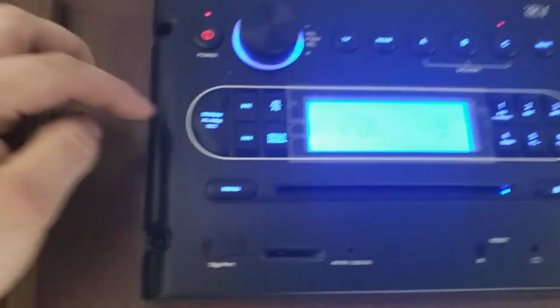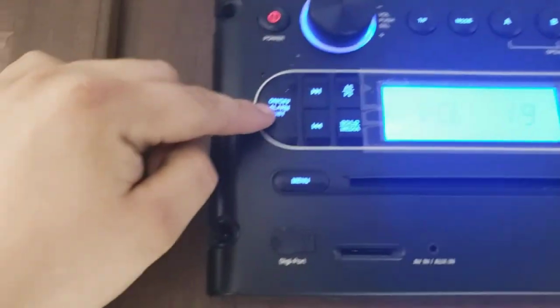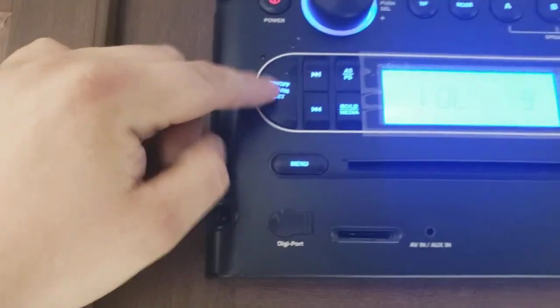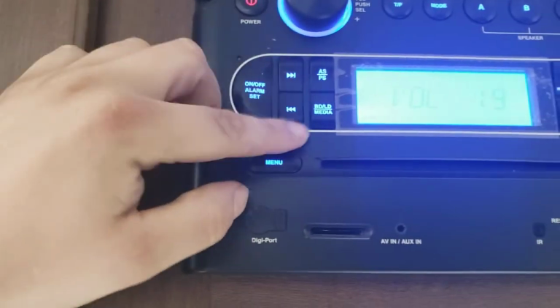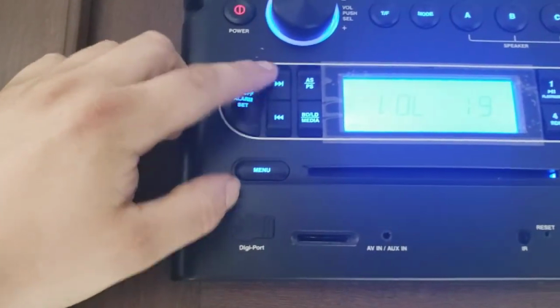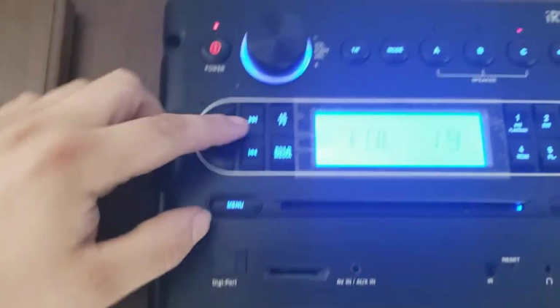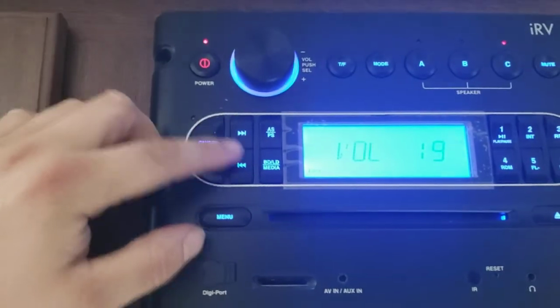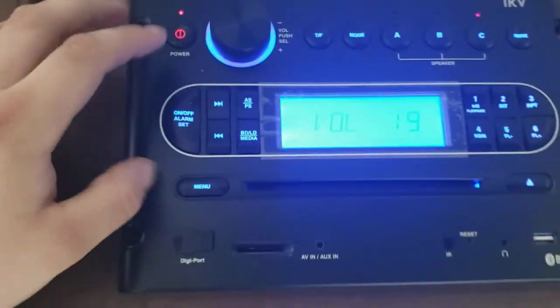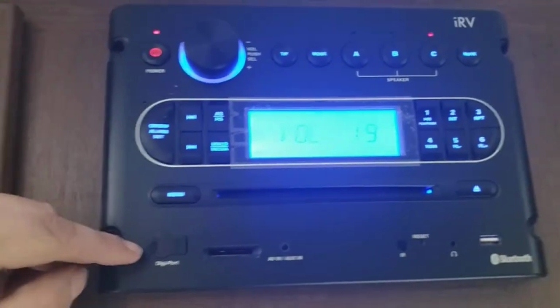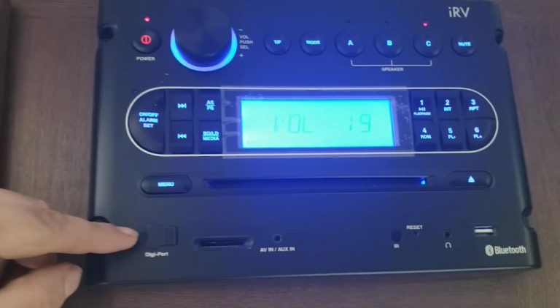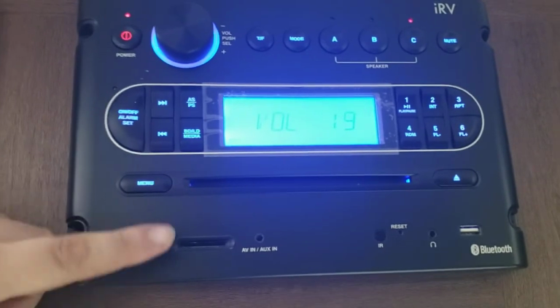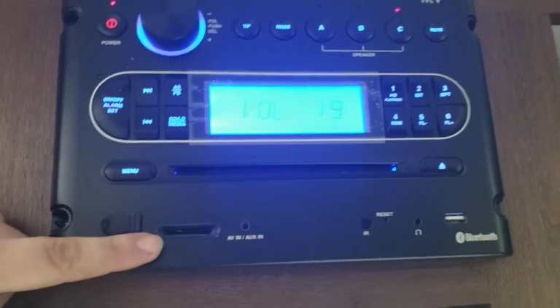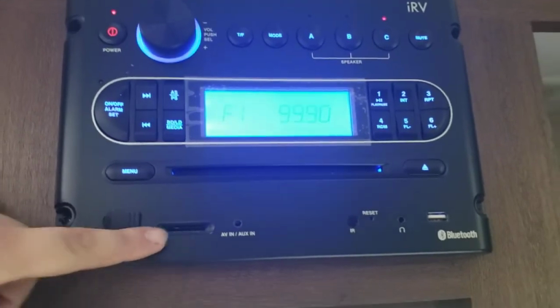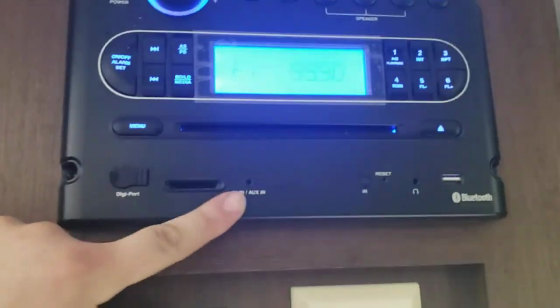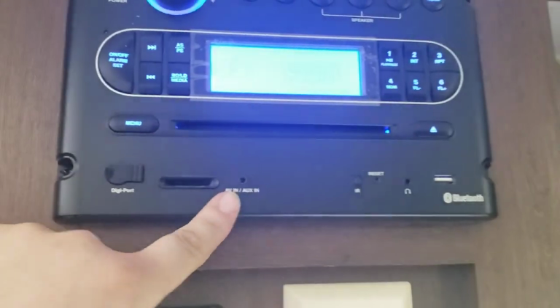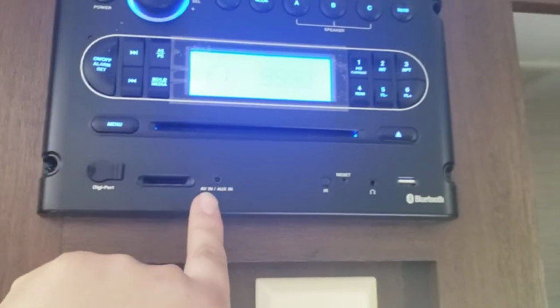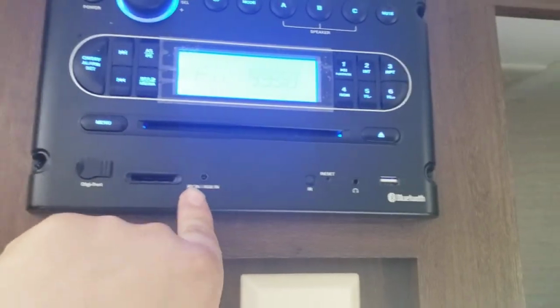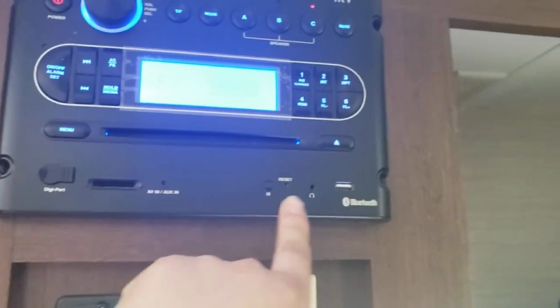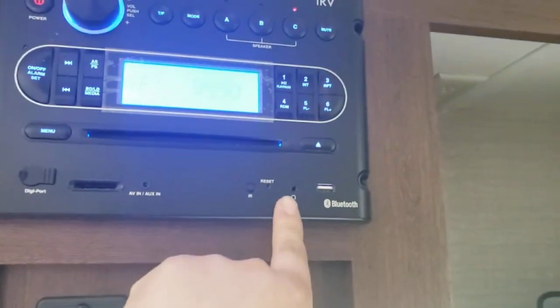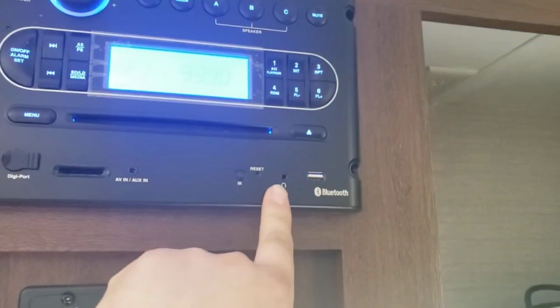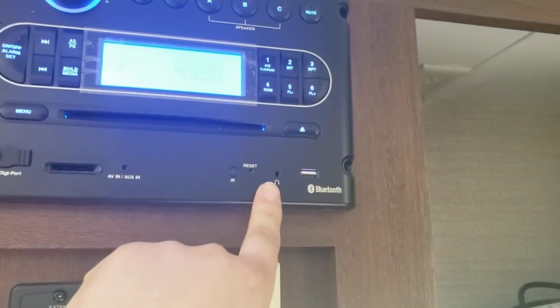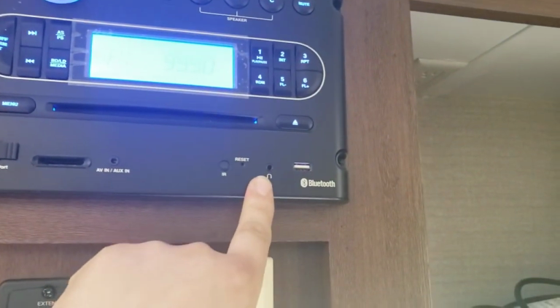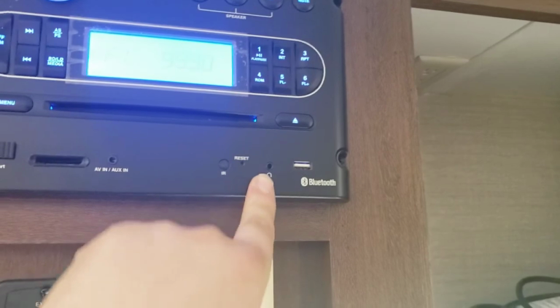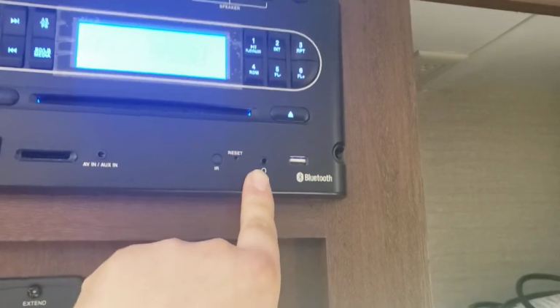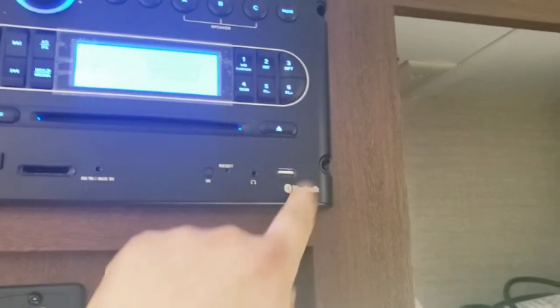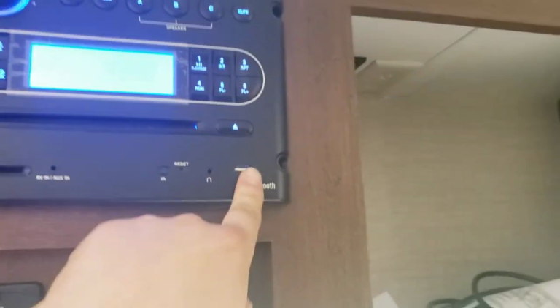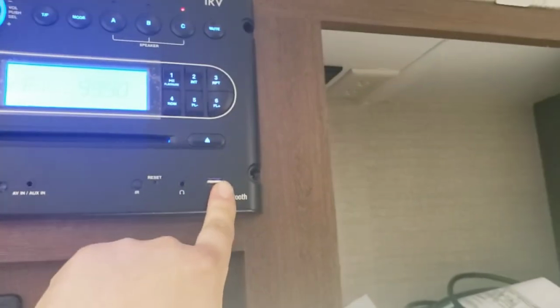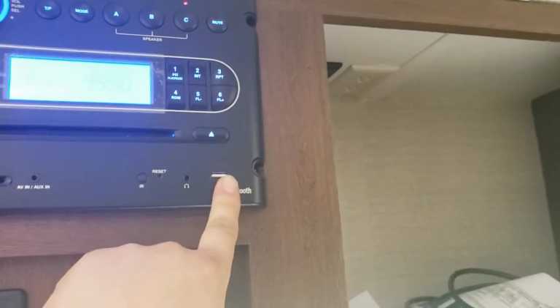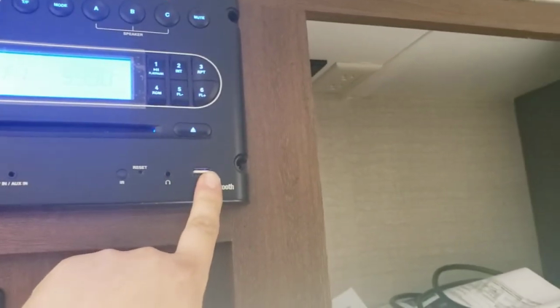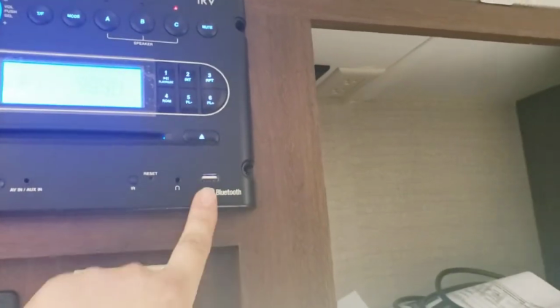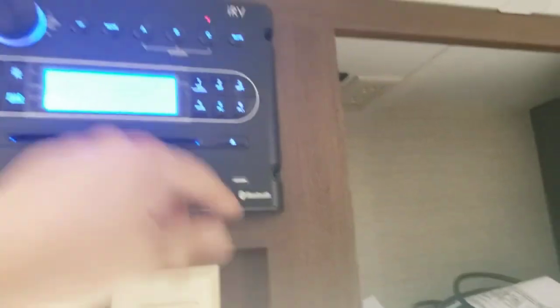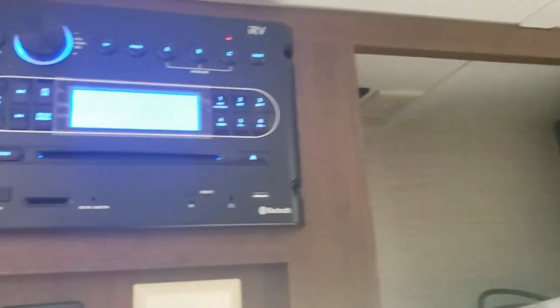You have an alarm here. Skip your channels right here. SD card slot. Auxiliary in. Headphone jack. USB port. And it is Bluetooth compatible.